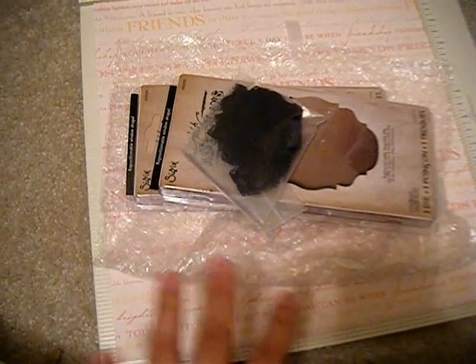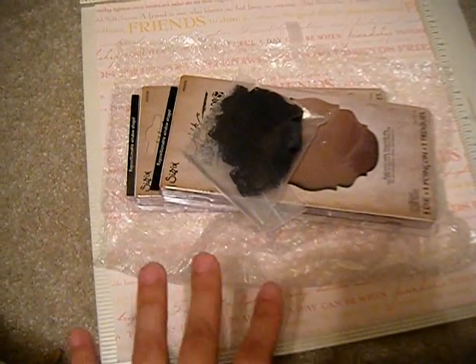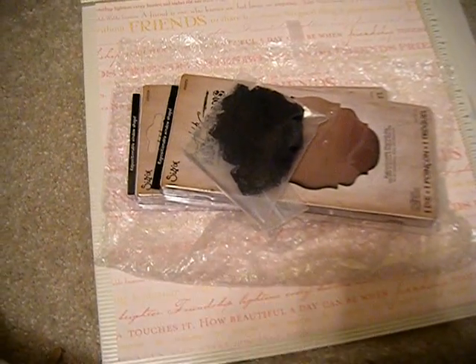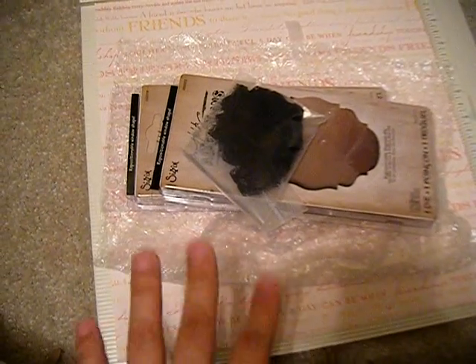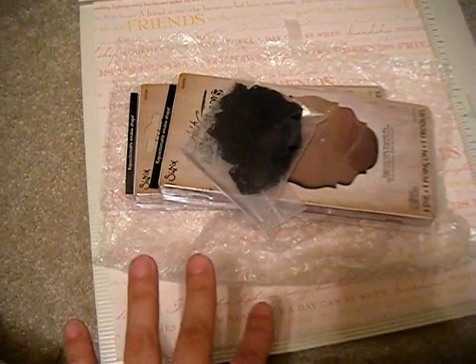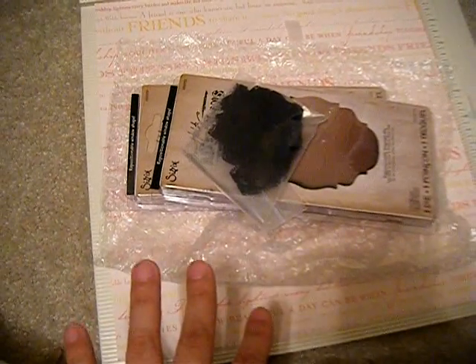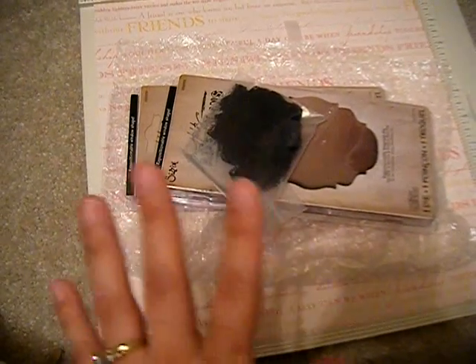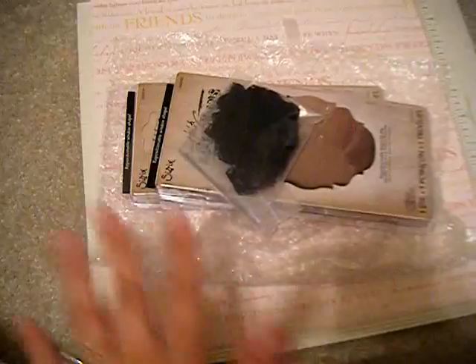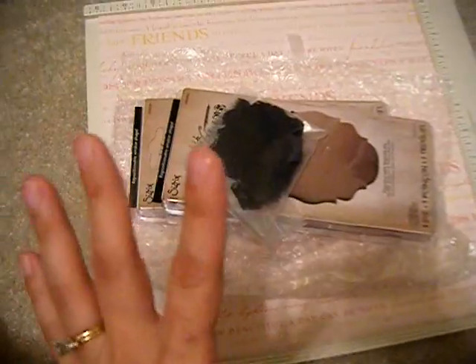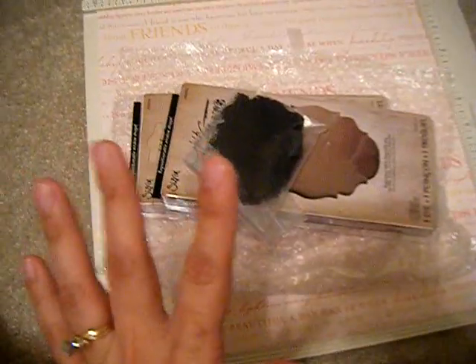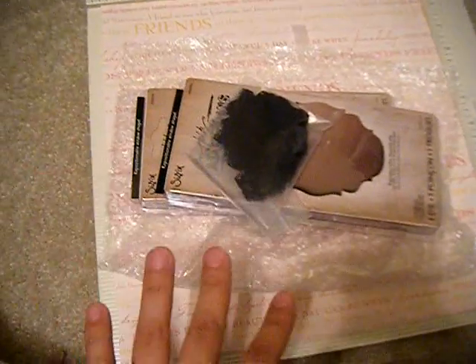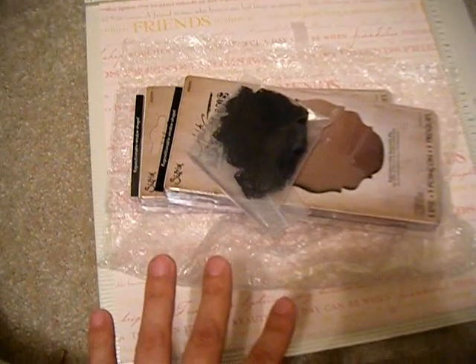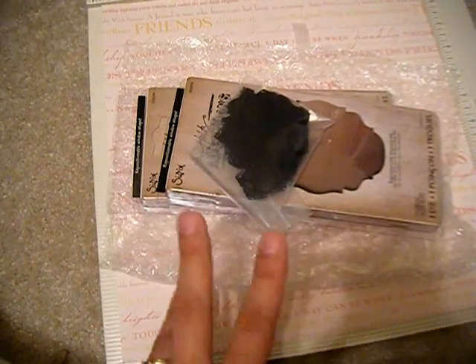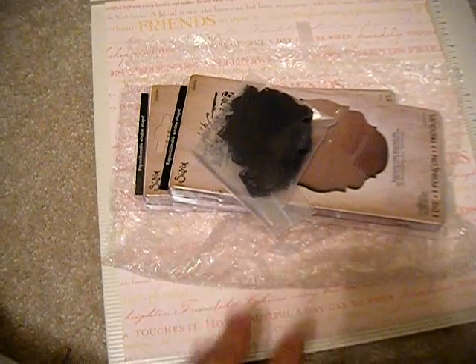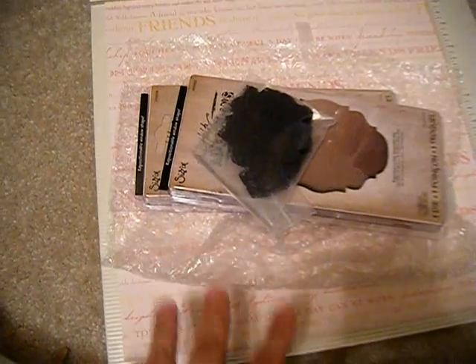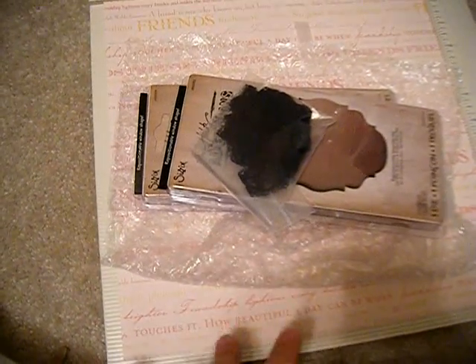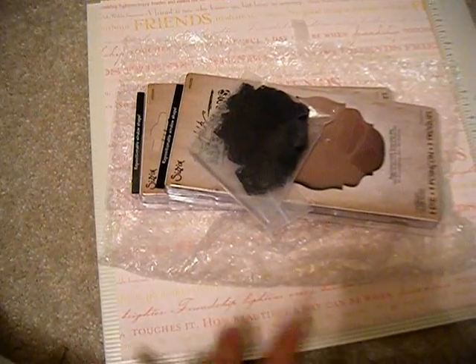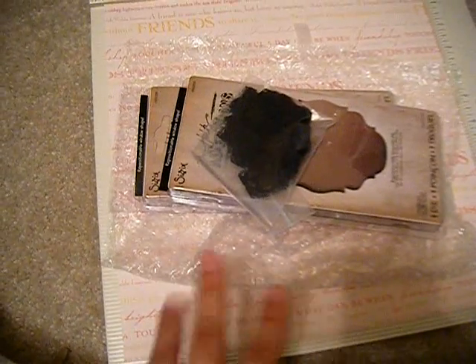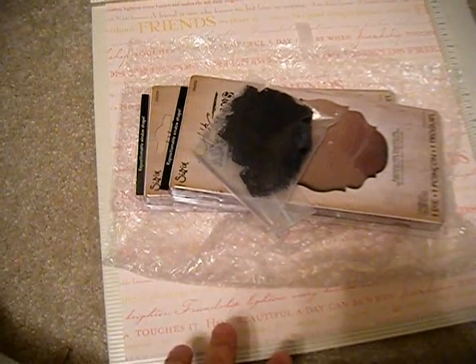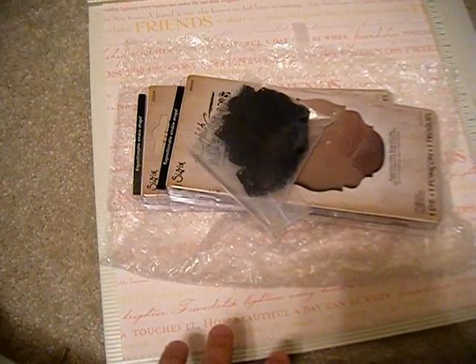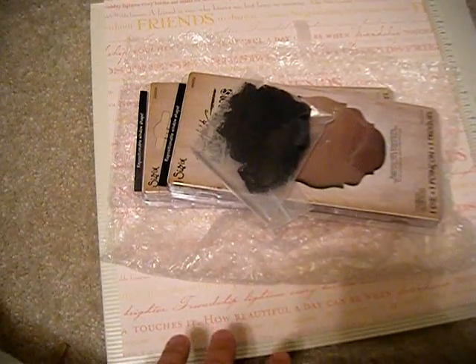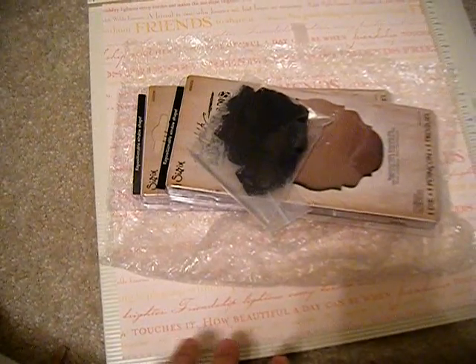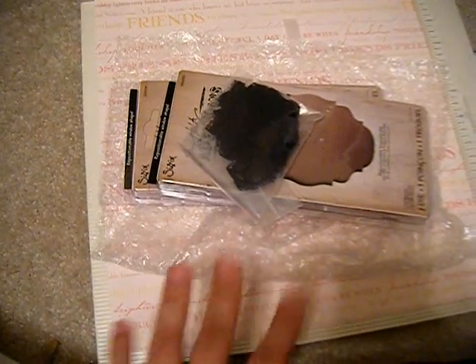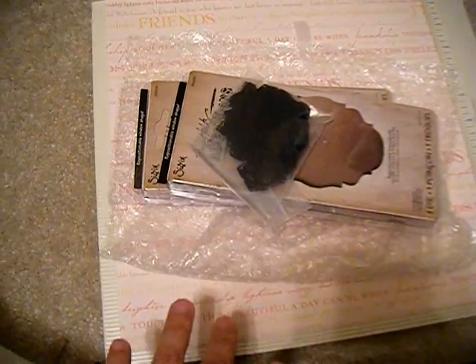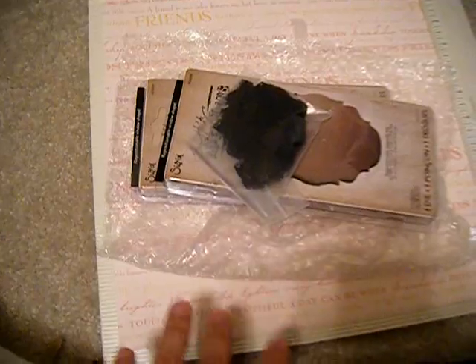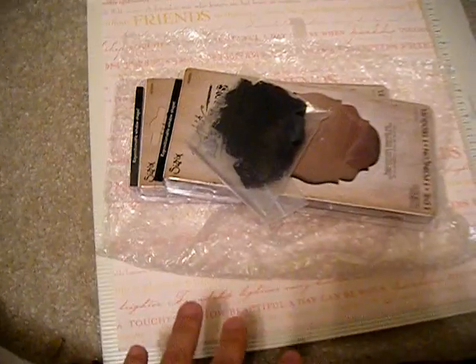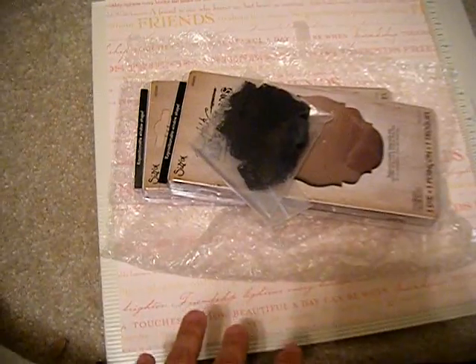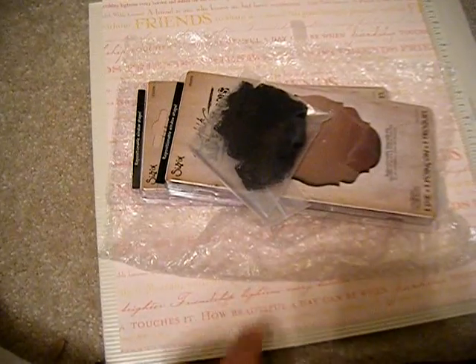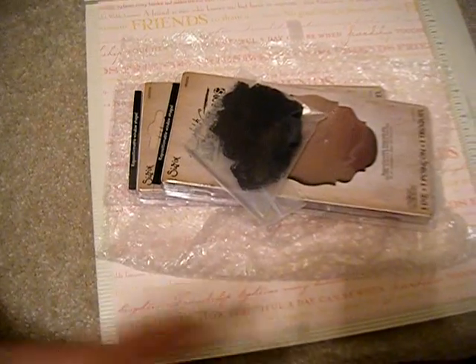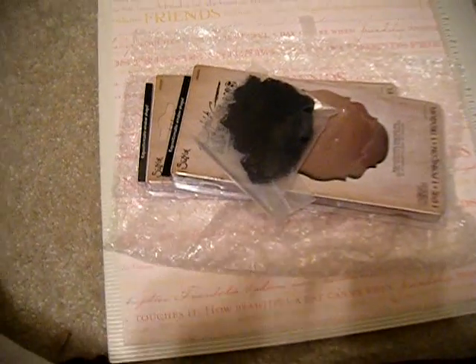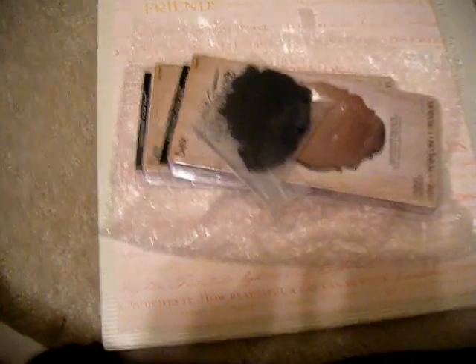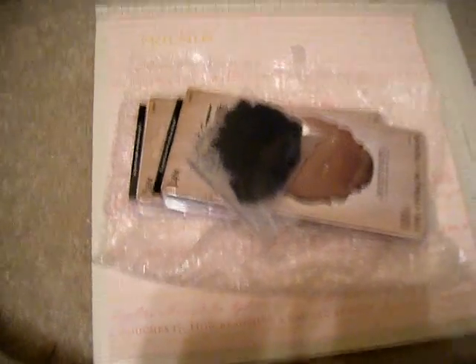I emailed her and told her I can't wait for her to come back from CHA — she's going to be gone for a while for her trip there this coming week or so. But check out her store, and thanks again Carlene! Bye!